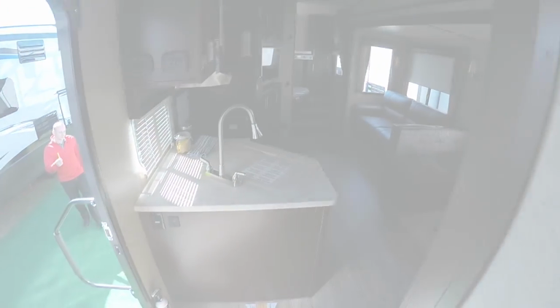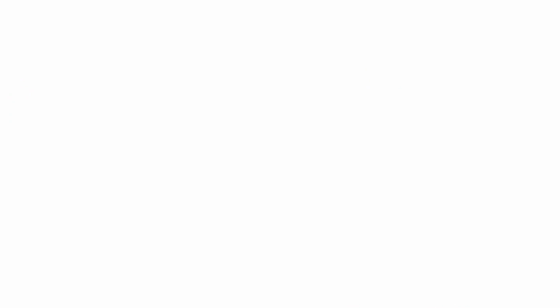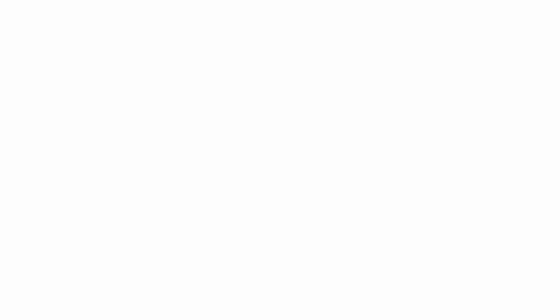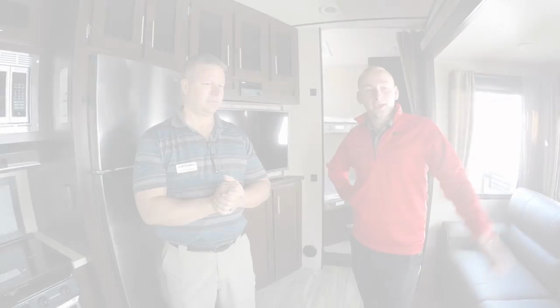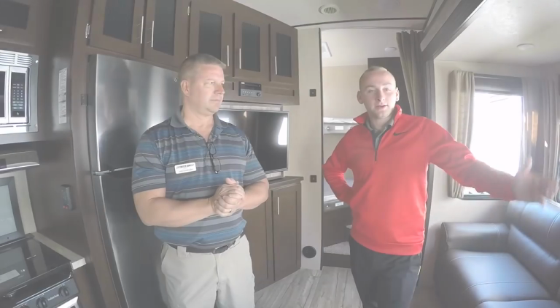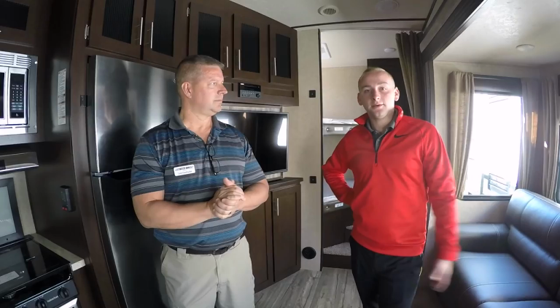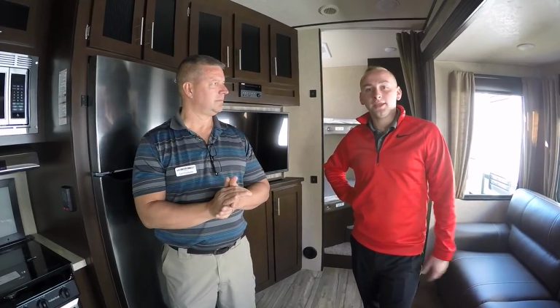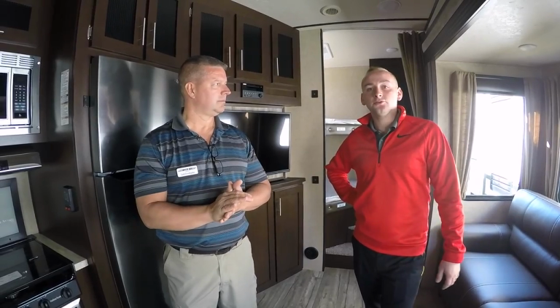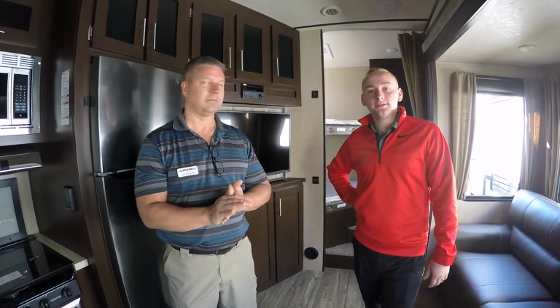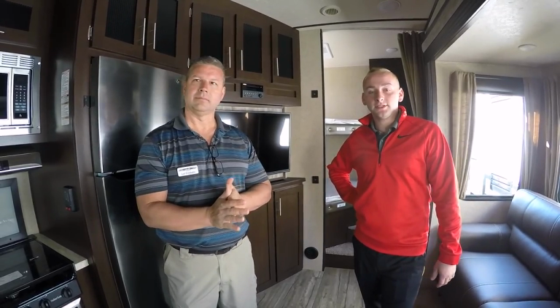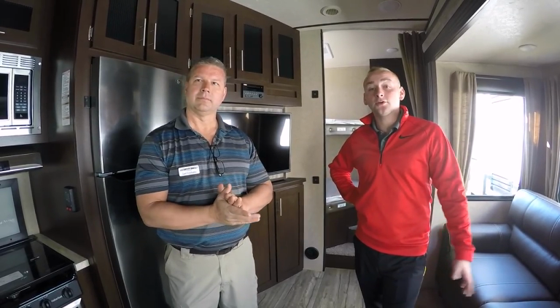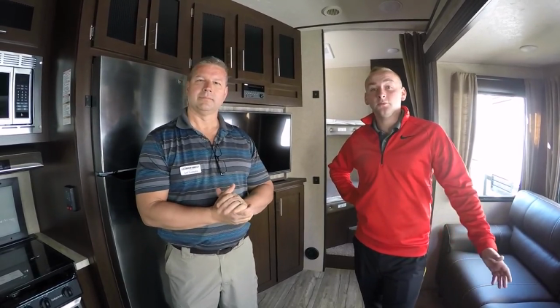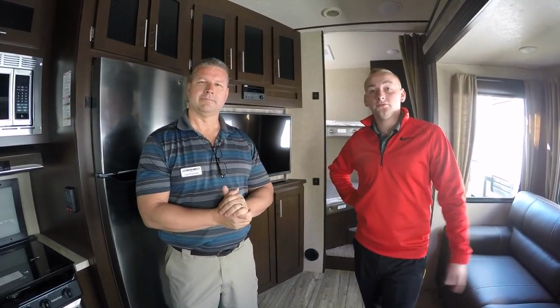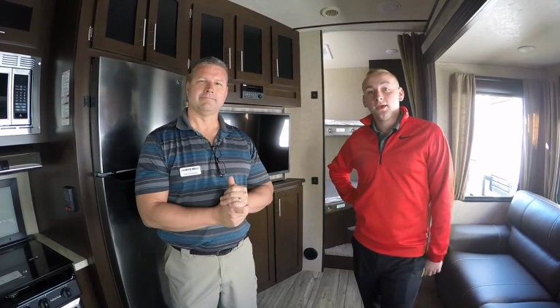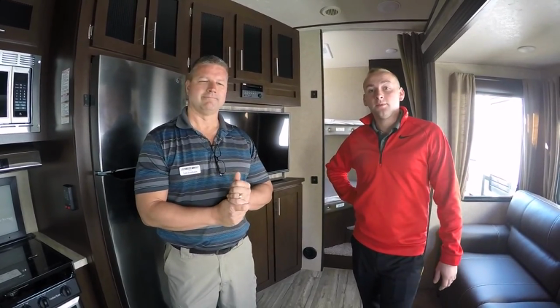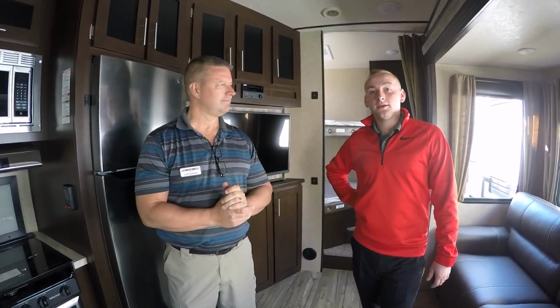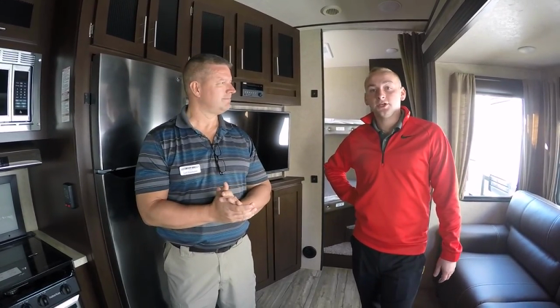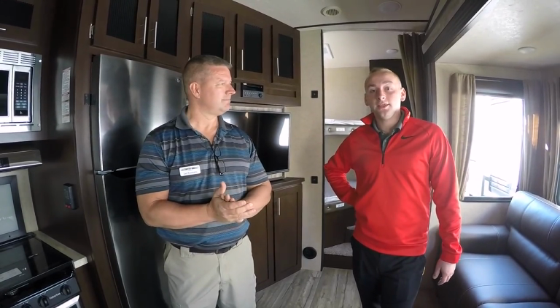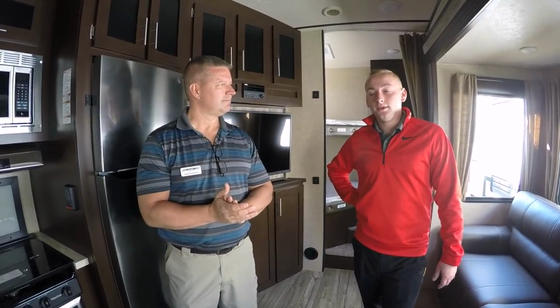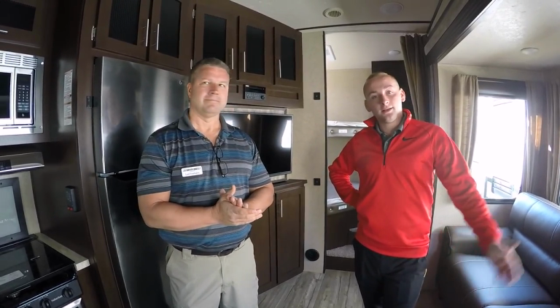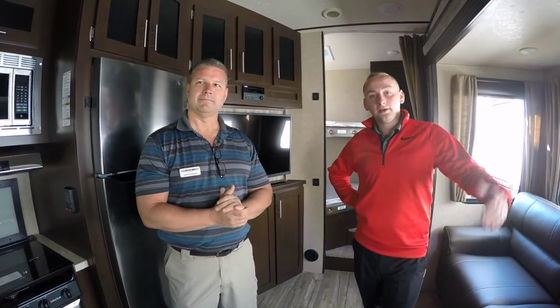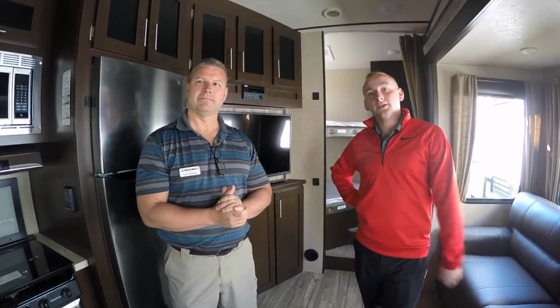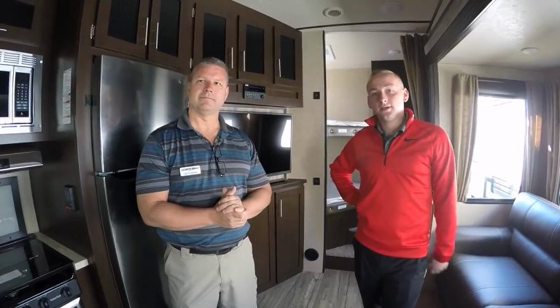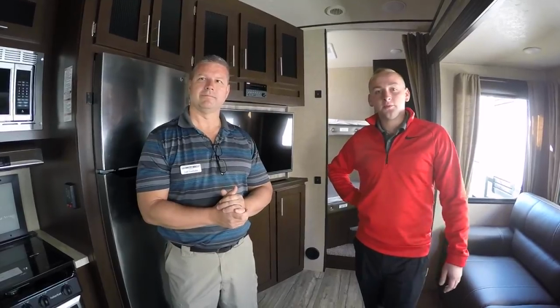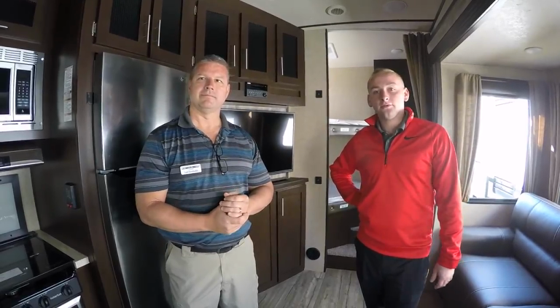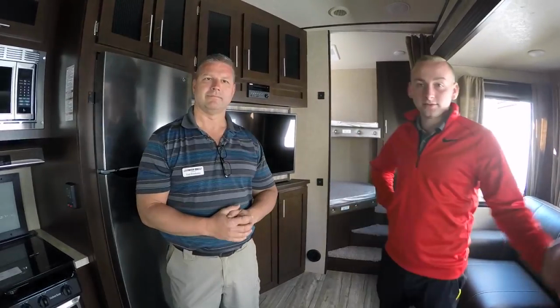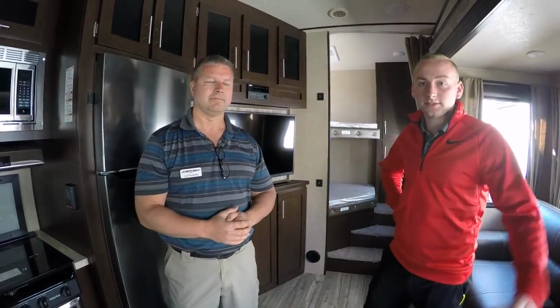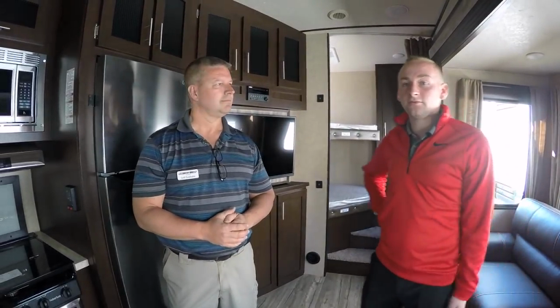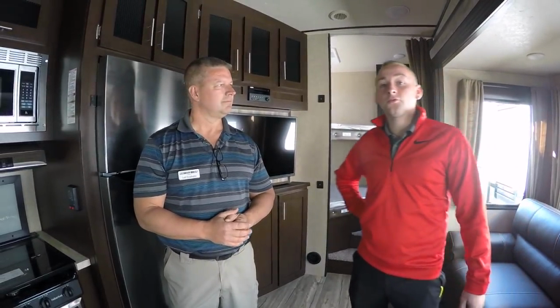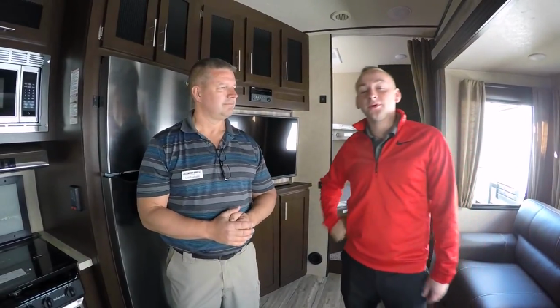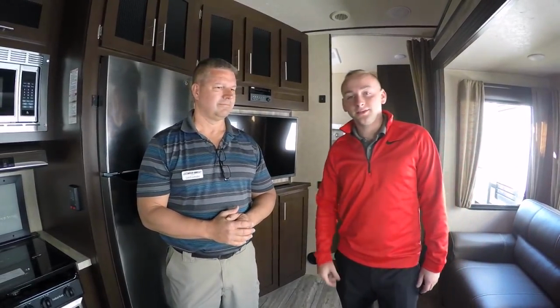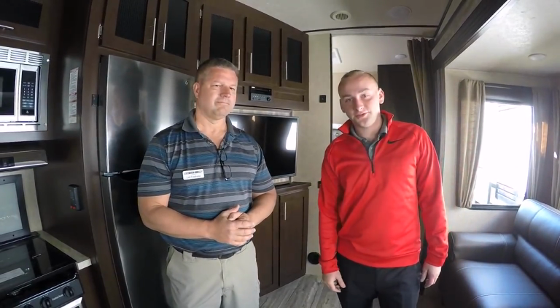Folks, this is what we have — a brand new 2017 Arctic Wolf made by Cherokee. Come out and see us at Optimum RV out on 441 at the dealership.